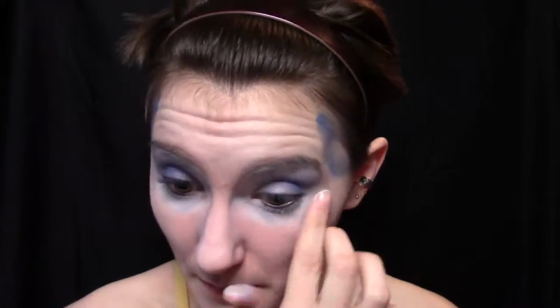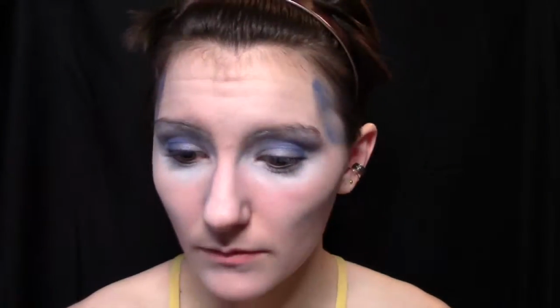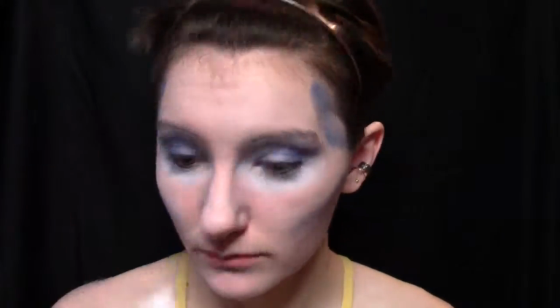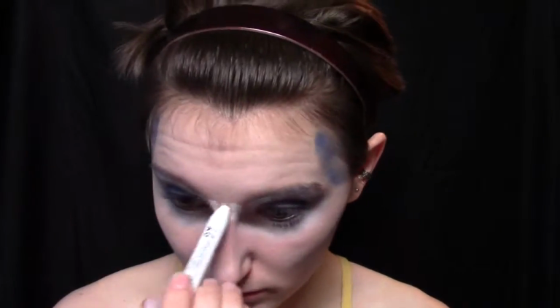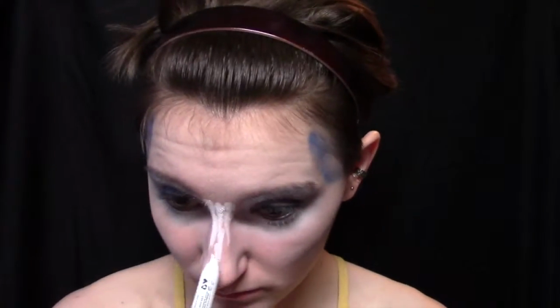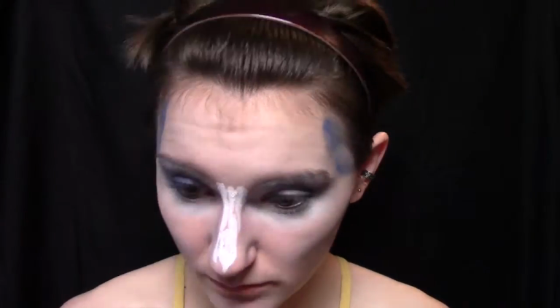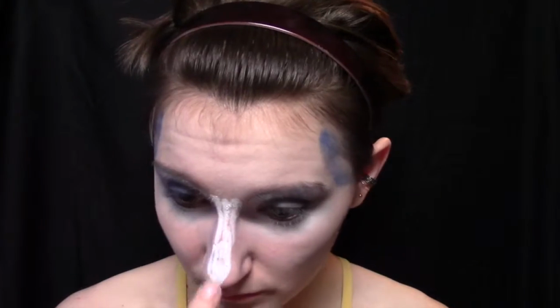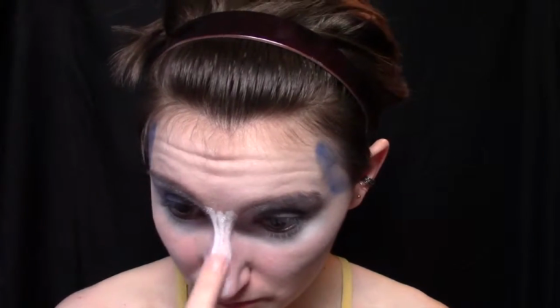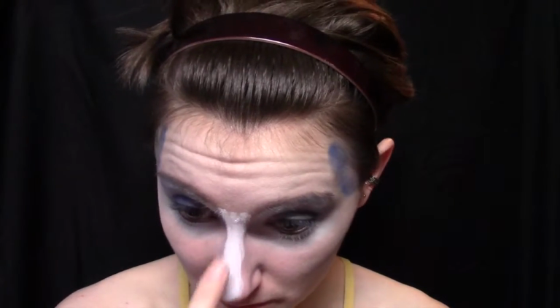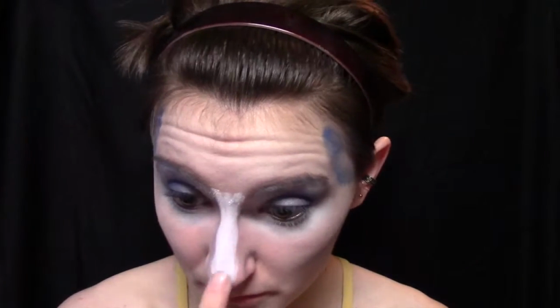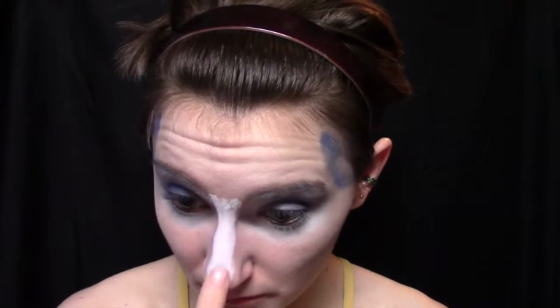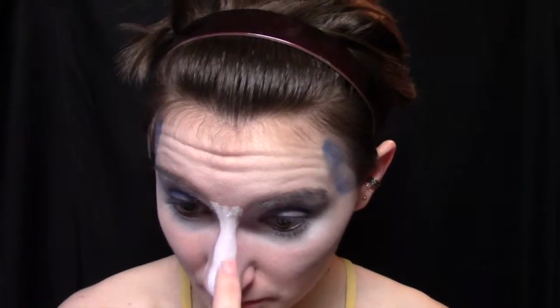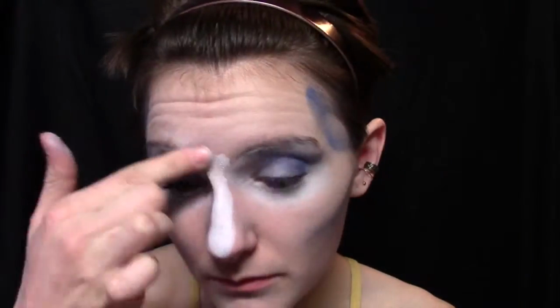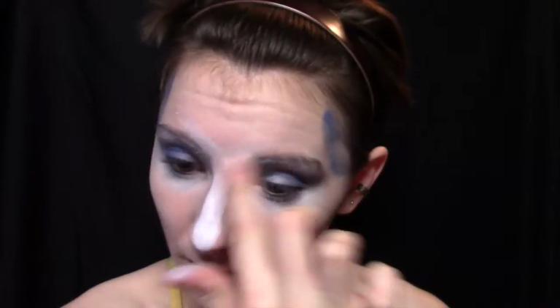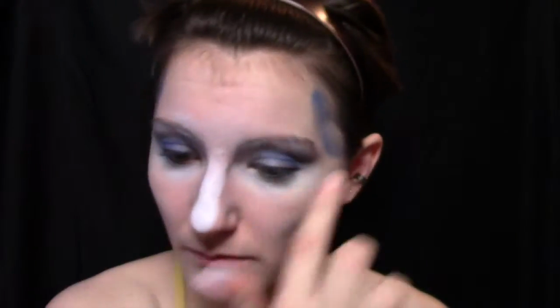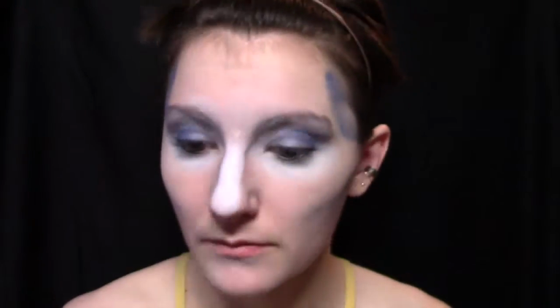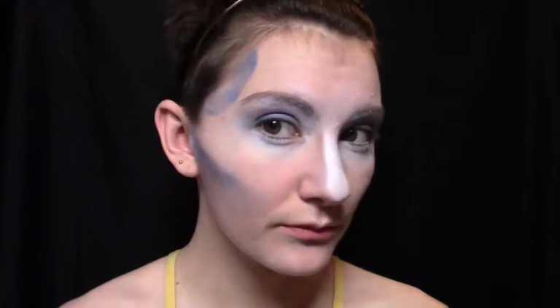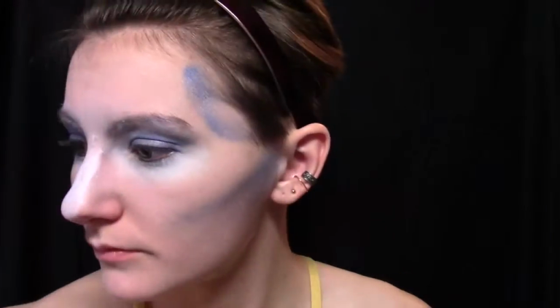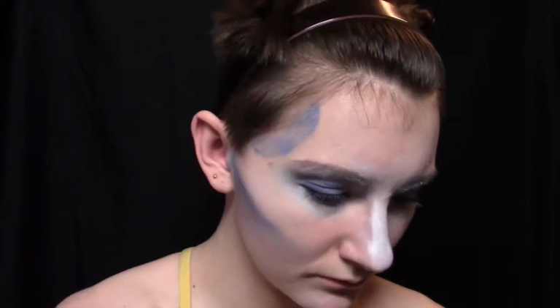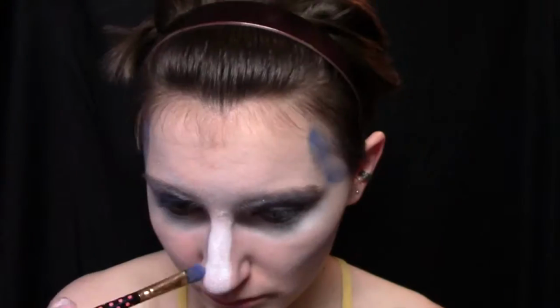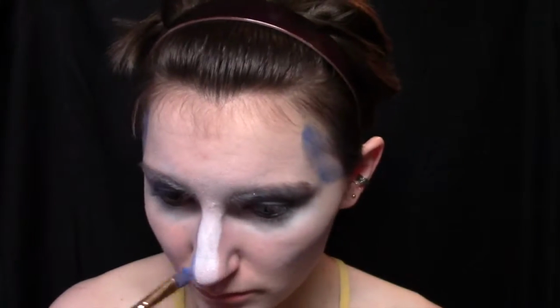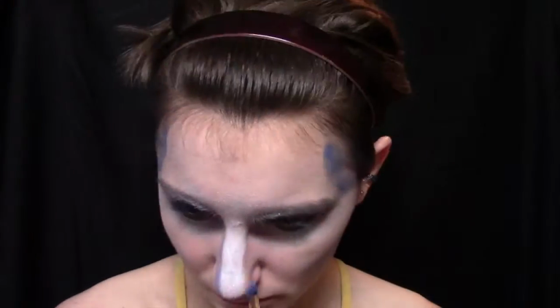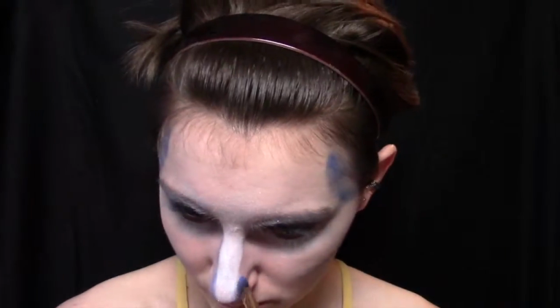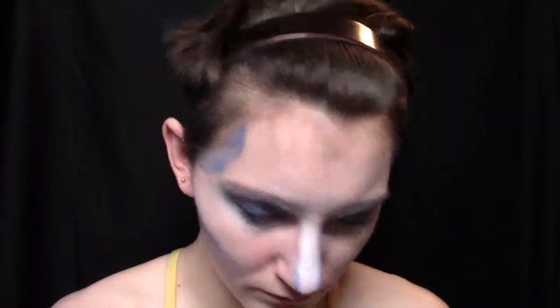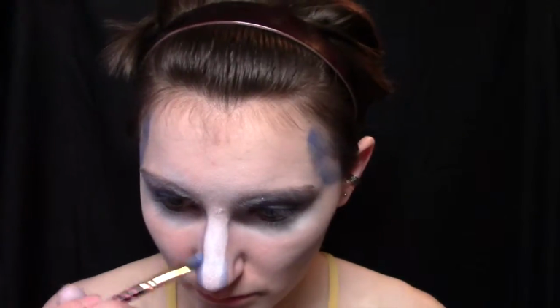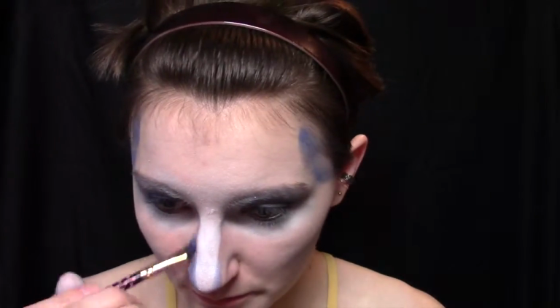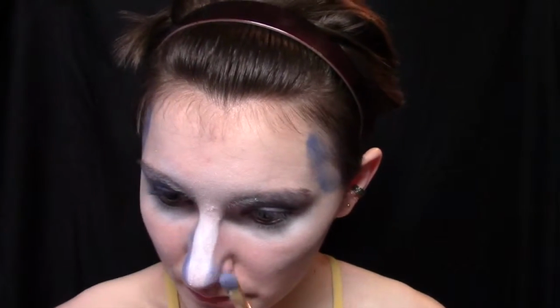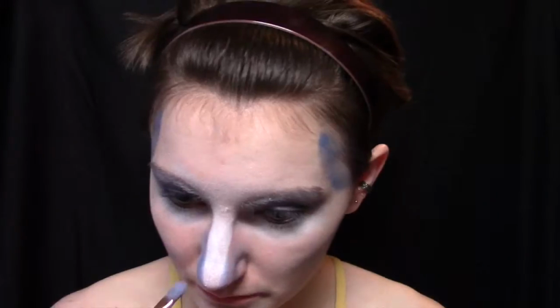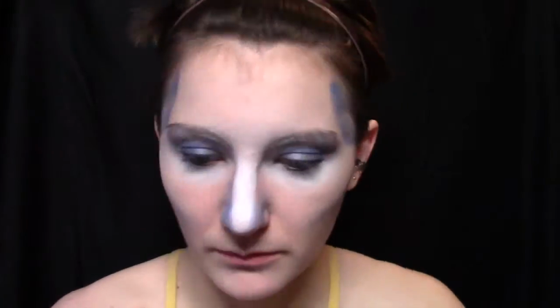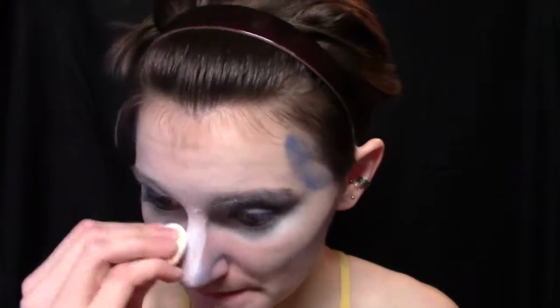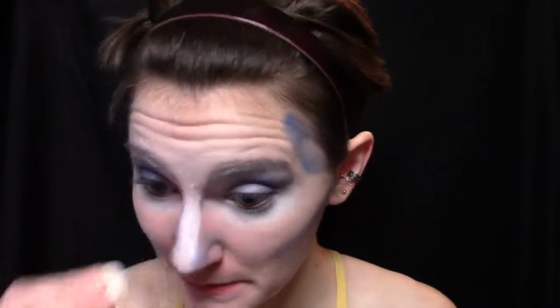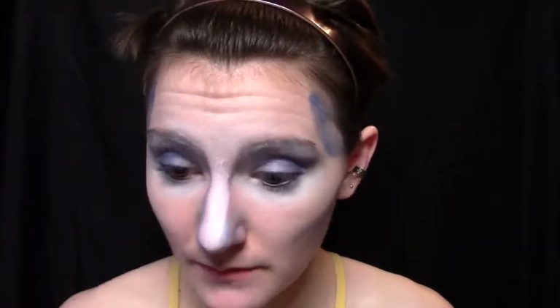We're also going to run that pencil down the bridge of our nose and blend it out with our fingers, and then take a blue shade and start contouring our nose. Then just take a sponge and run over everything to kind of soften all the edges.